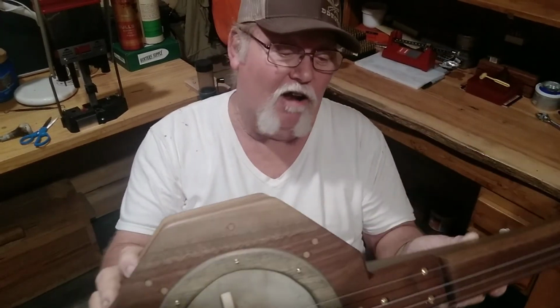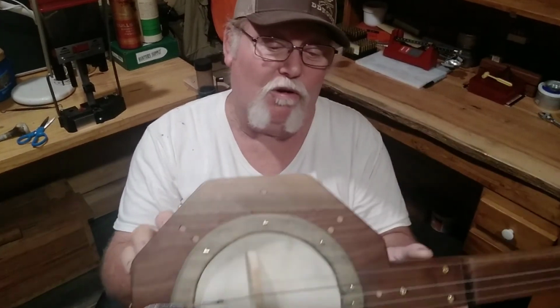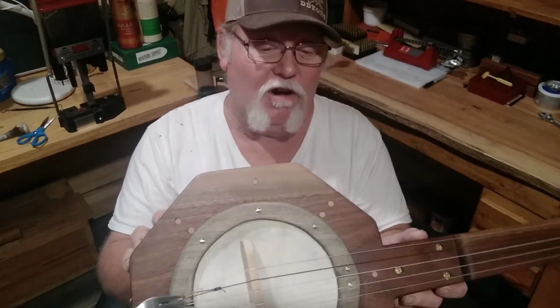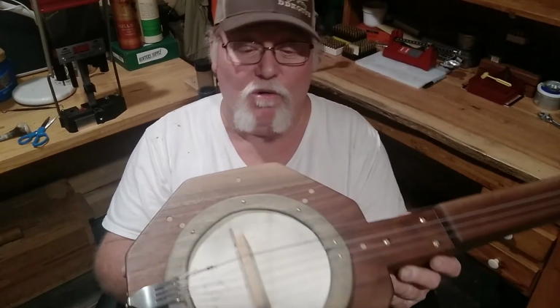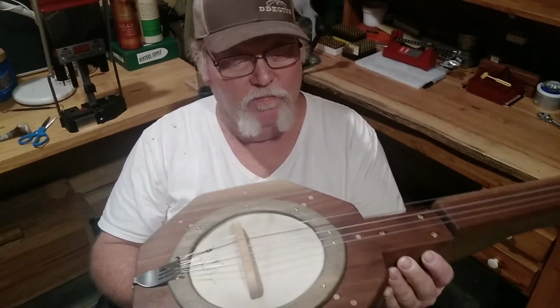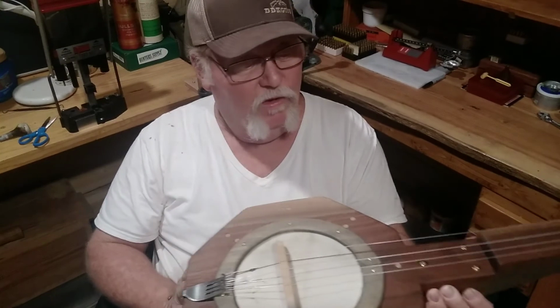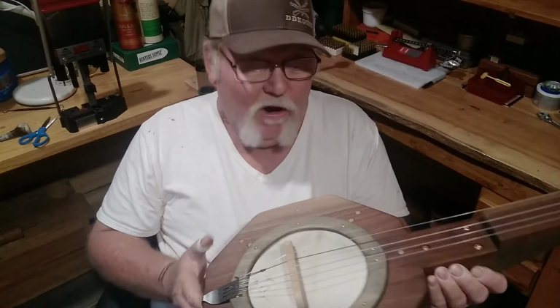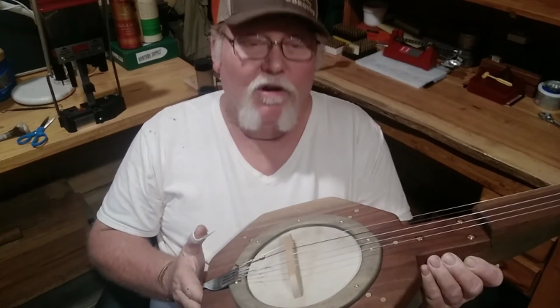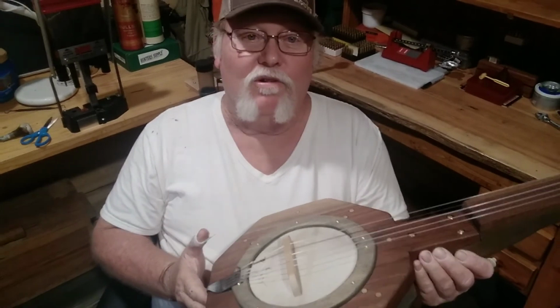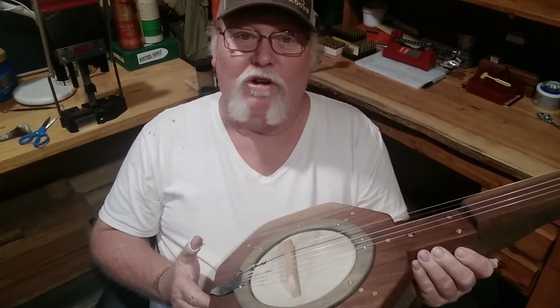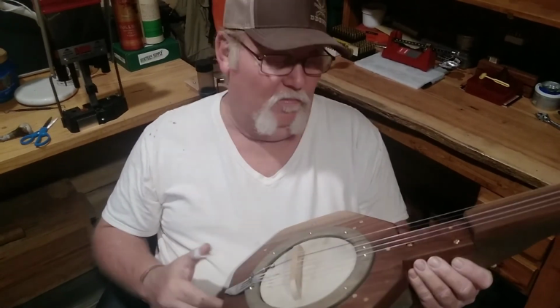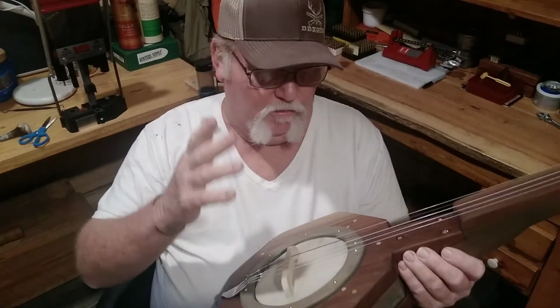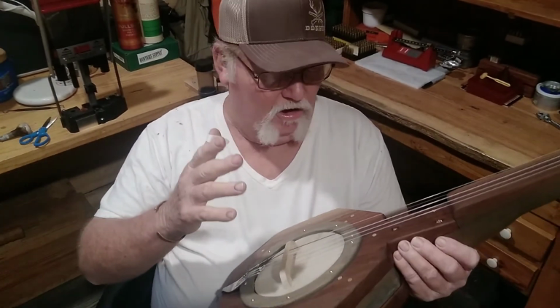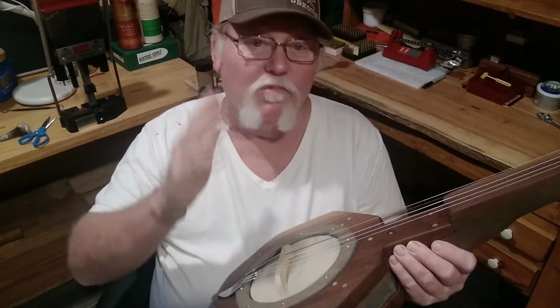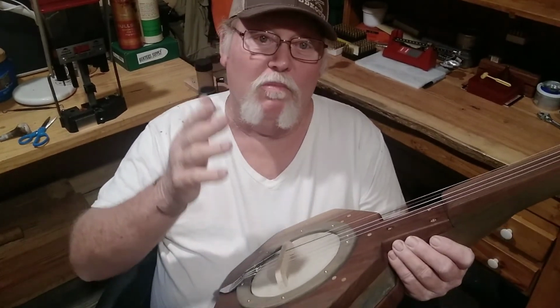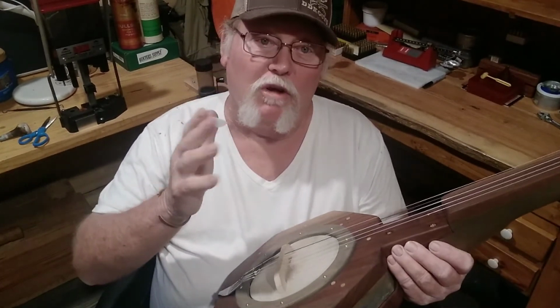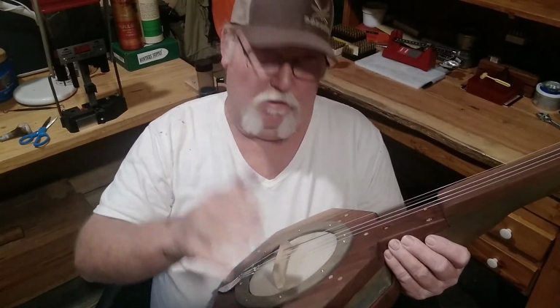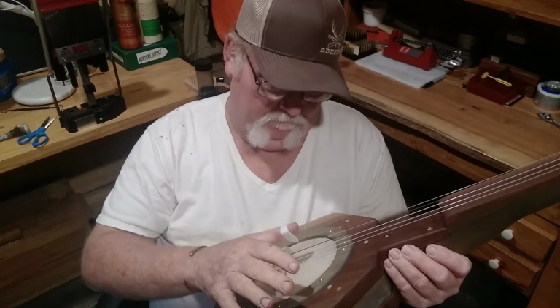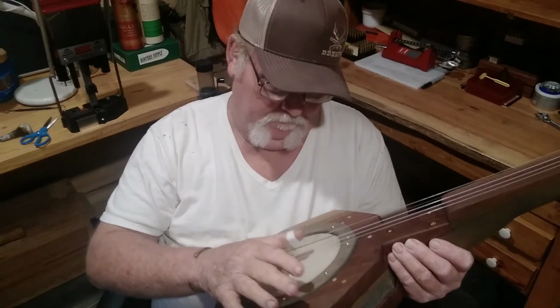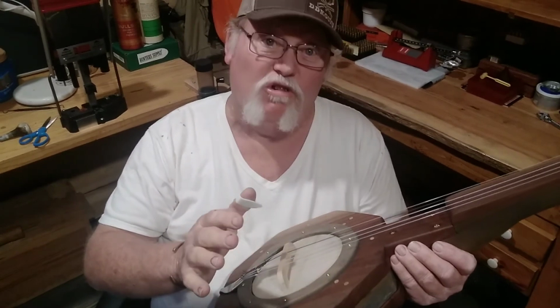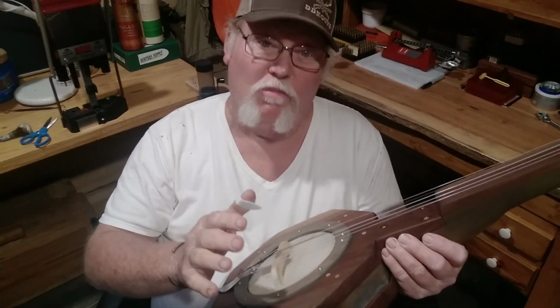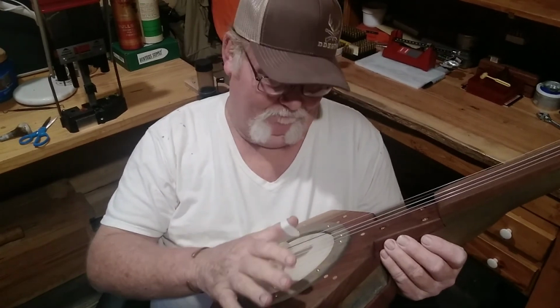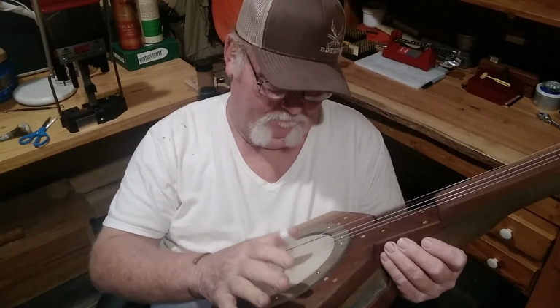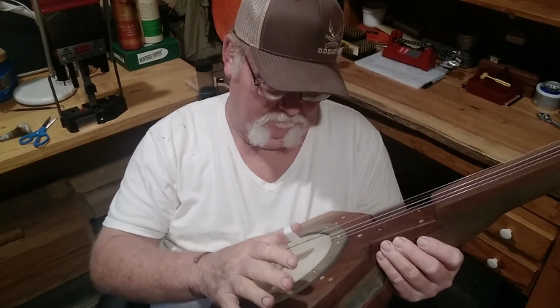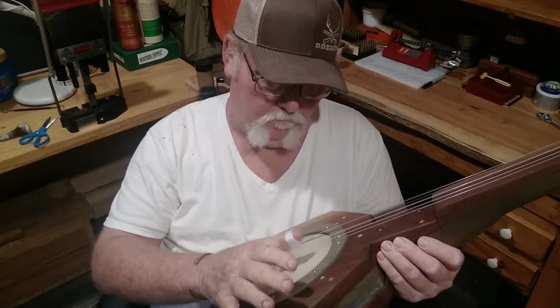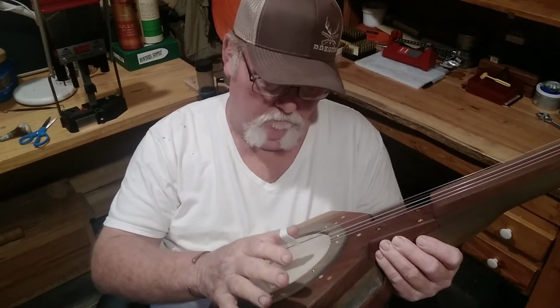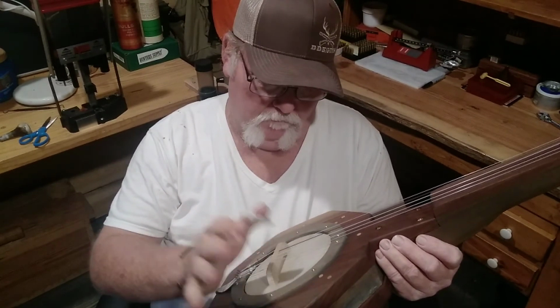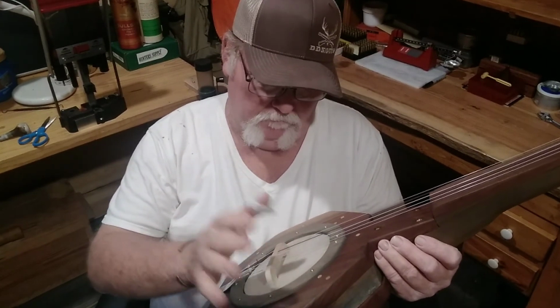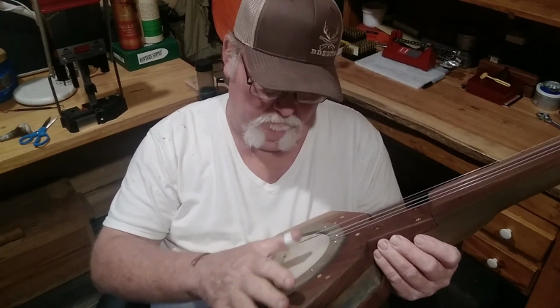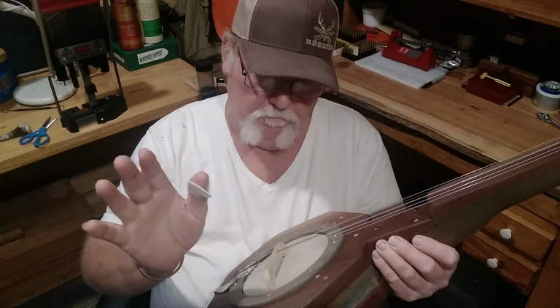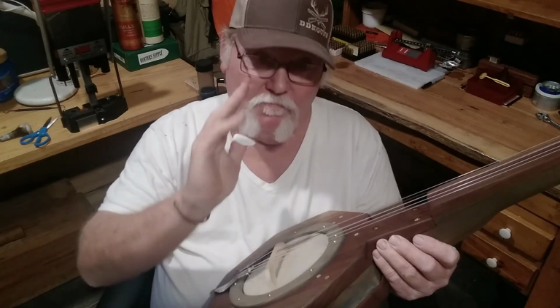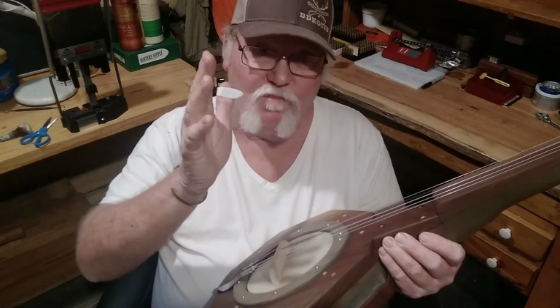This is Florida Cracker Outdoors. Talk to you later. My next project is going to be building me a little mini camper. I hope the season's coming up. See ya.